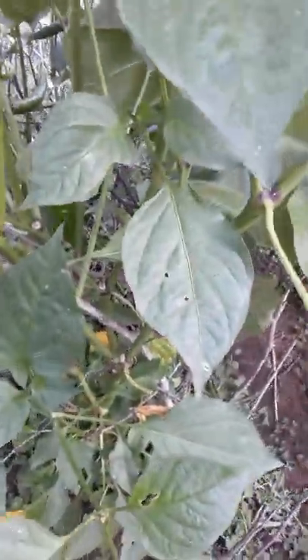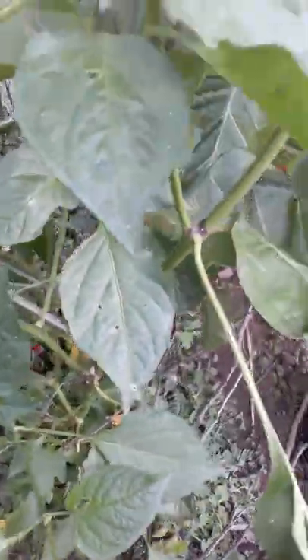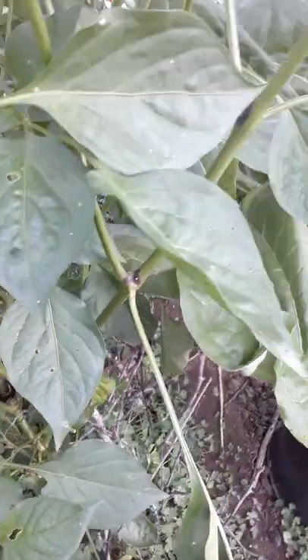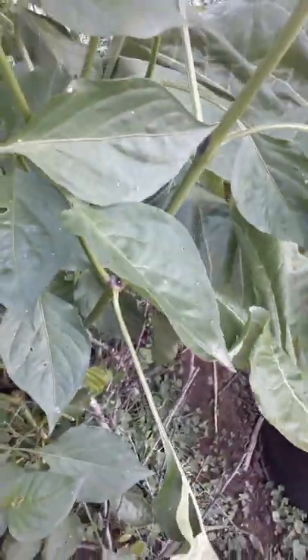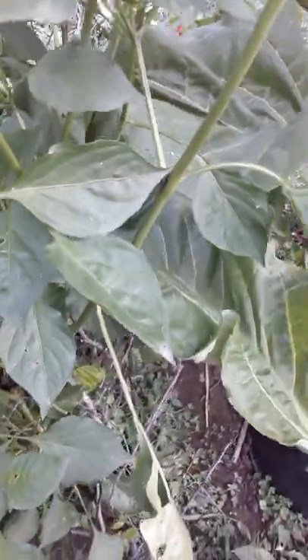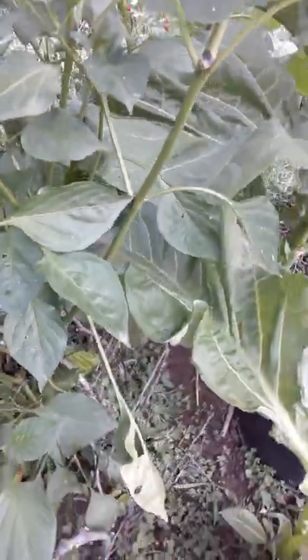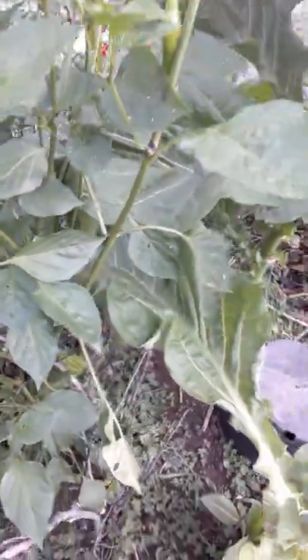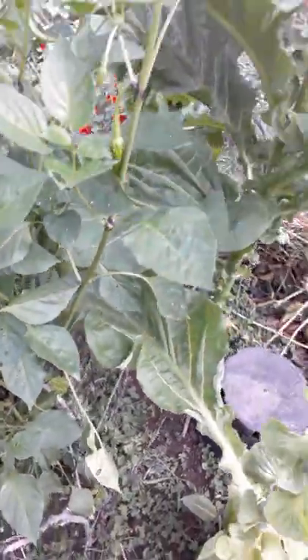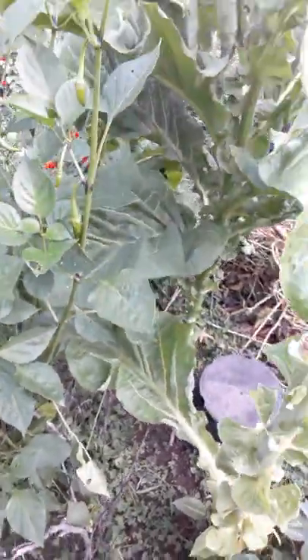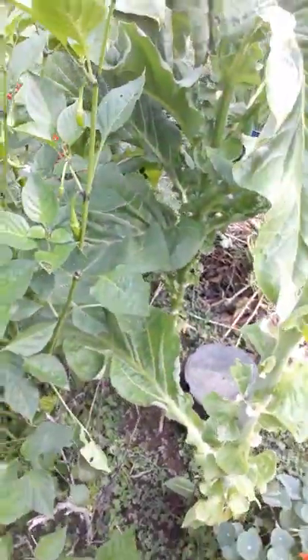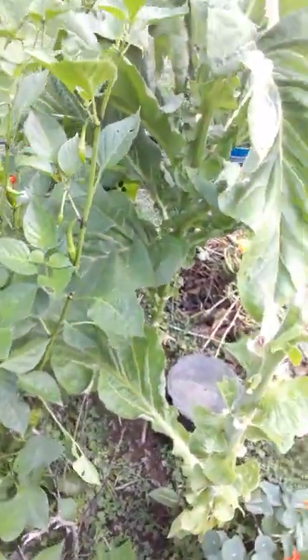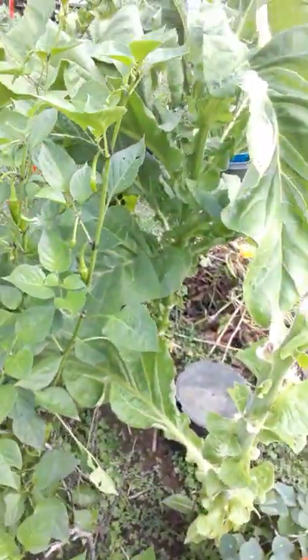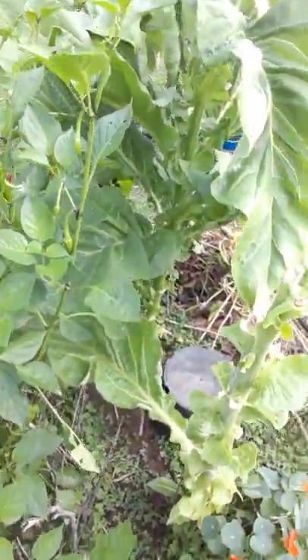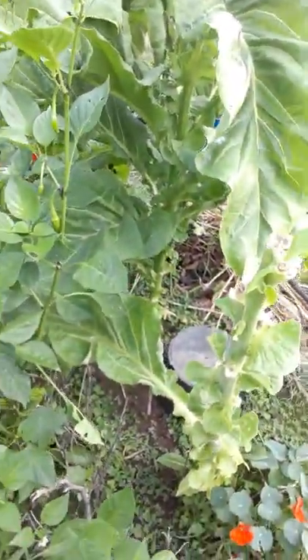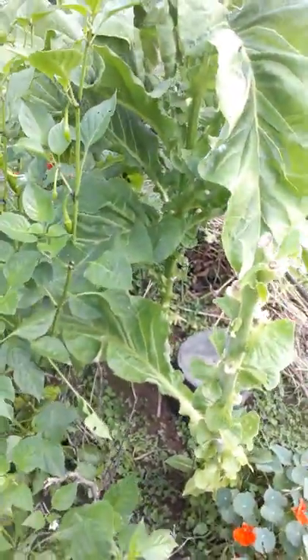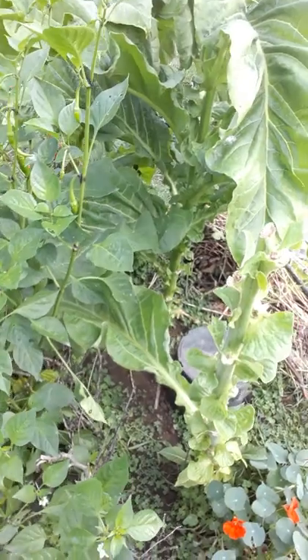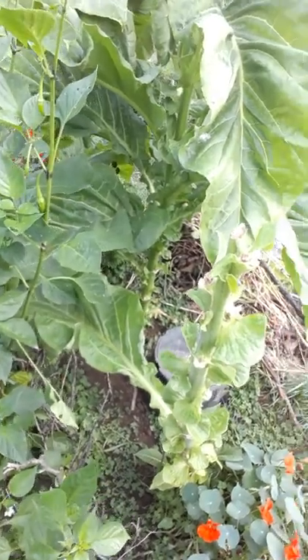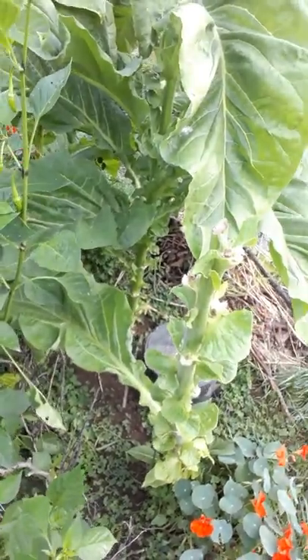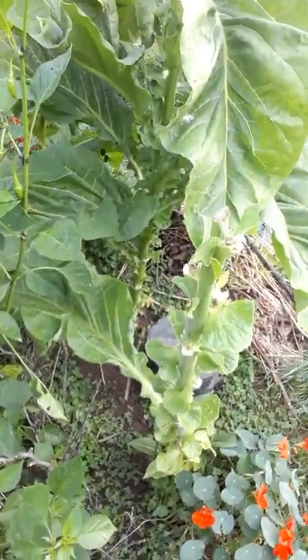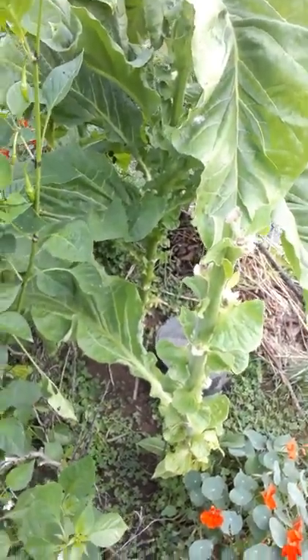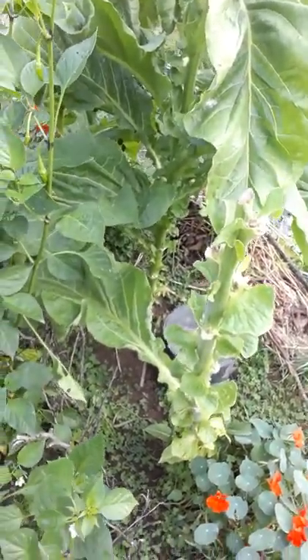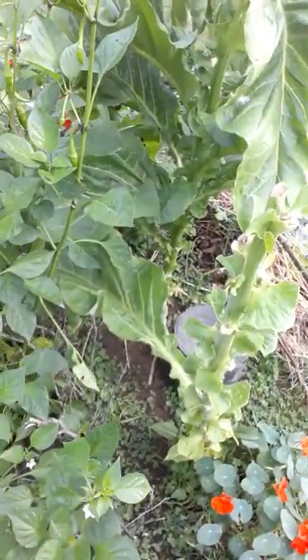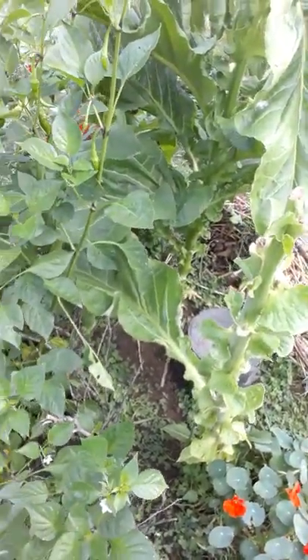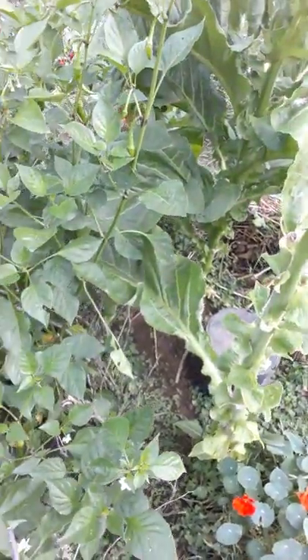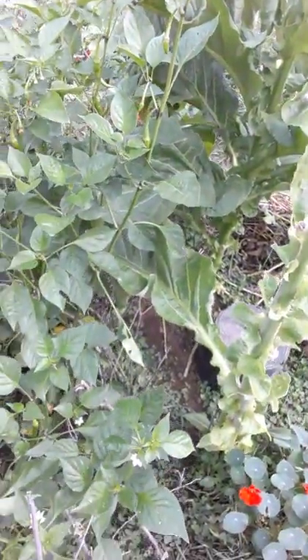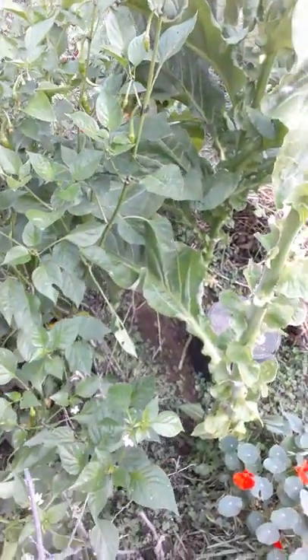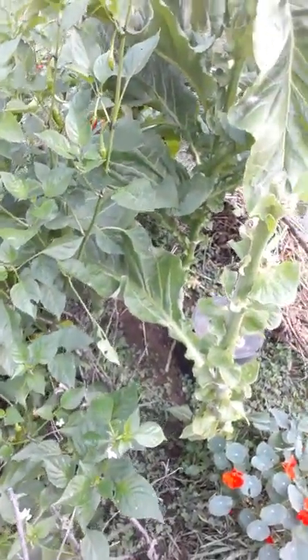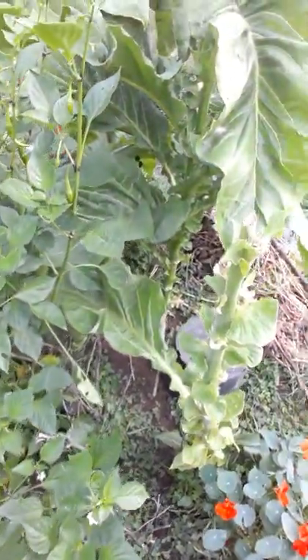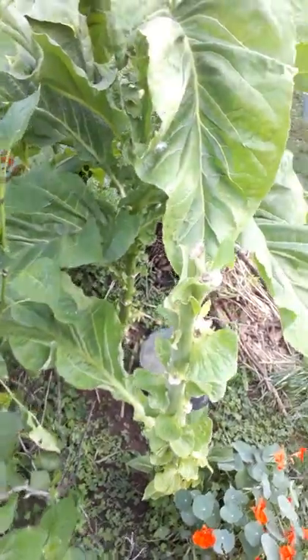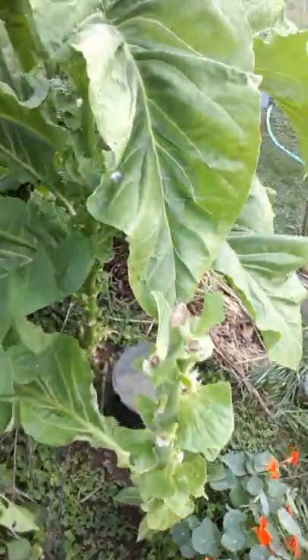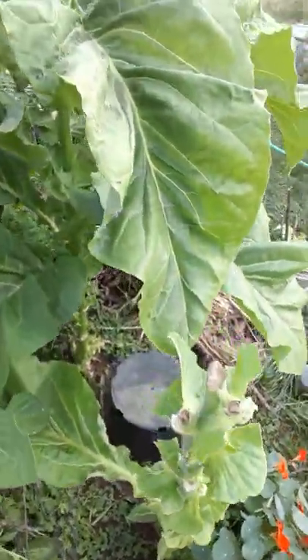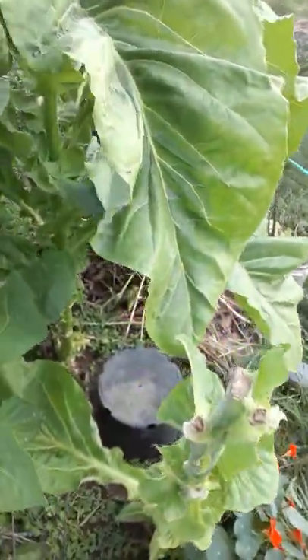So they don't seem to mind being next to the tobacco. I get kind of crowded, use a lot of compost tea, and end up very, very happy.